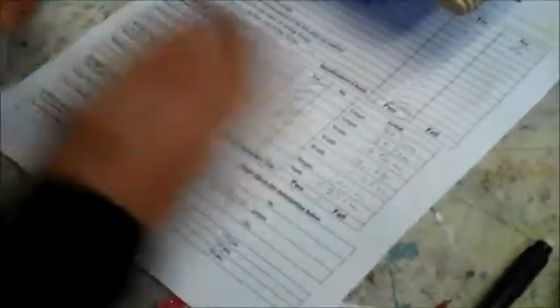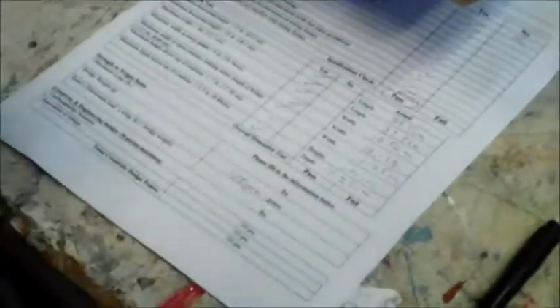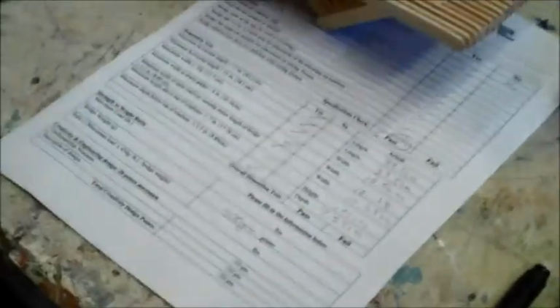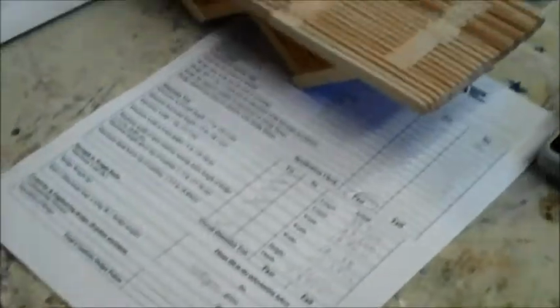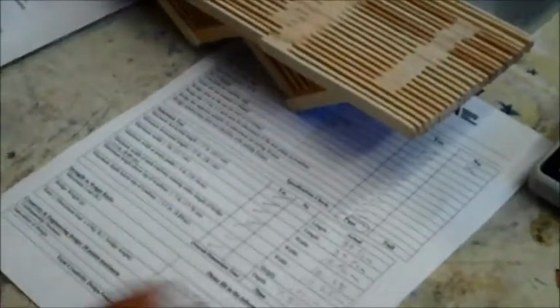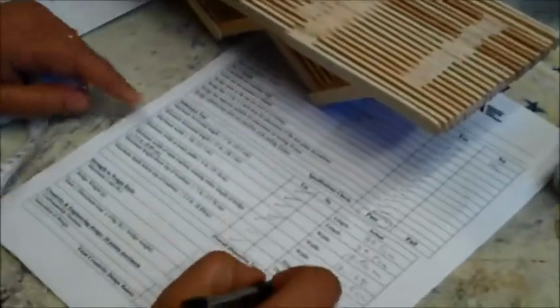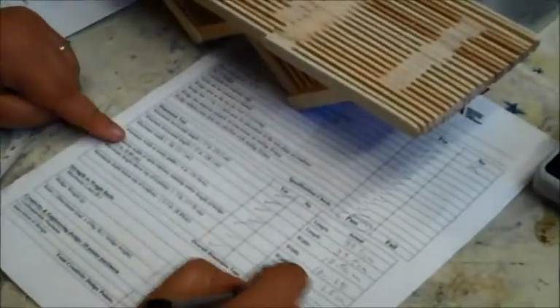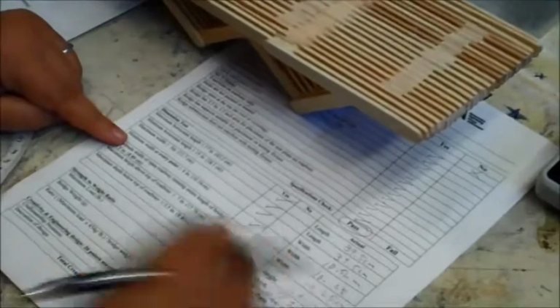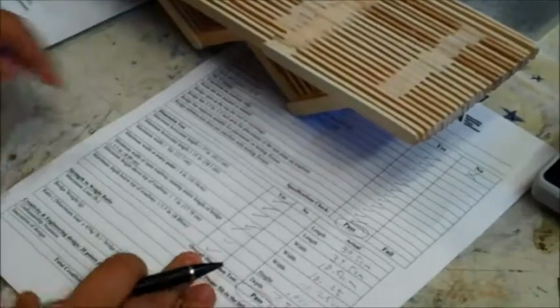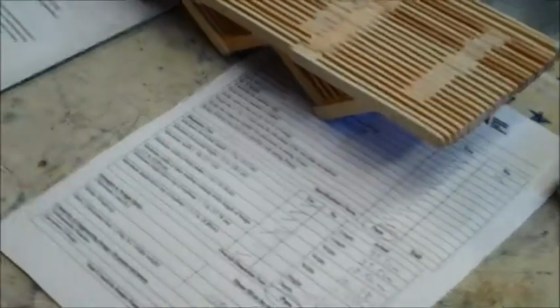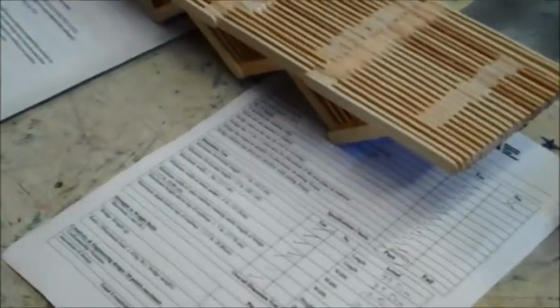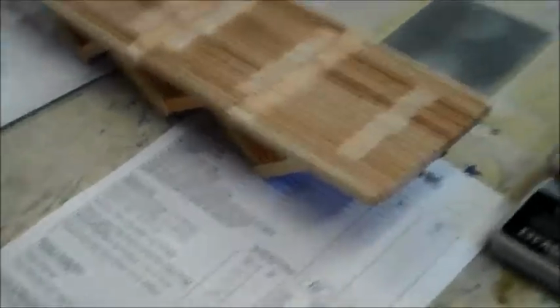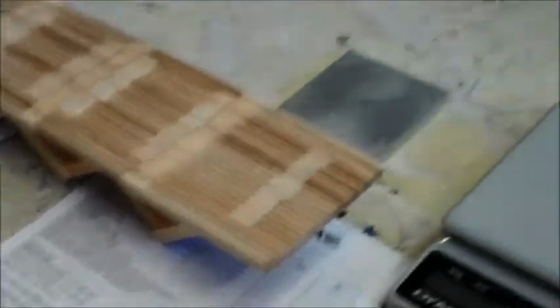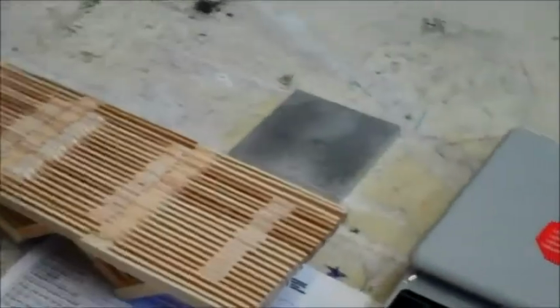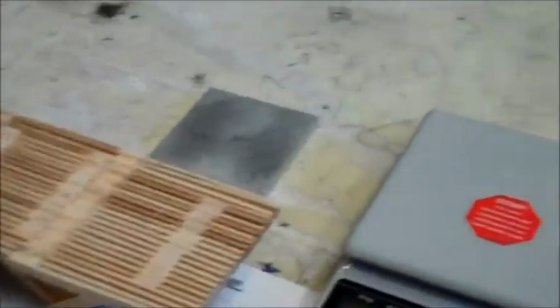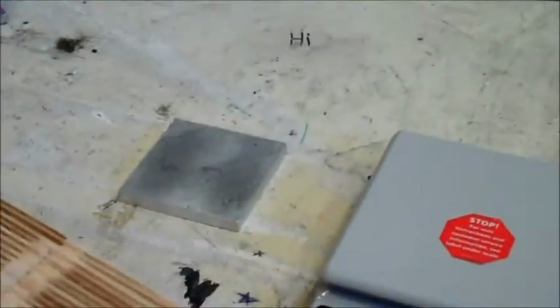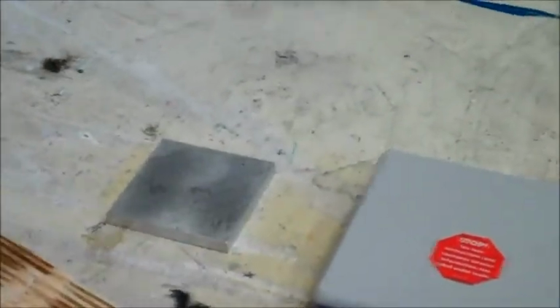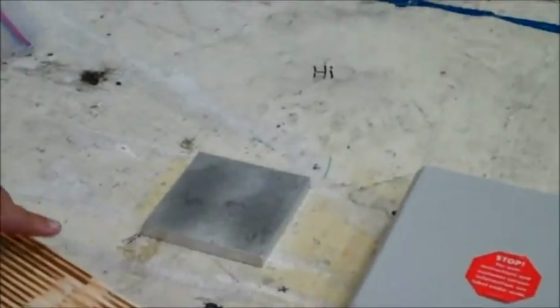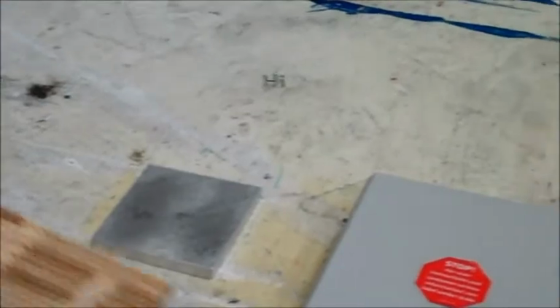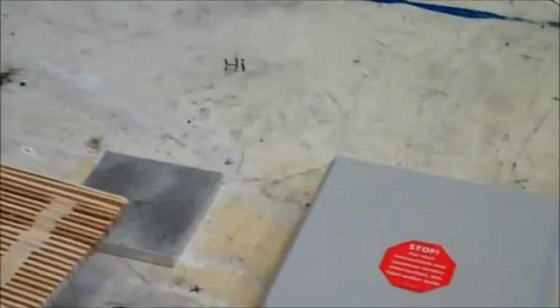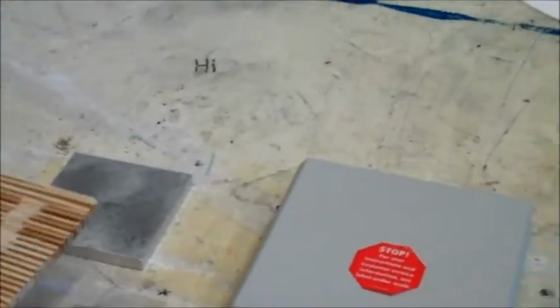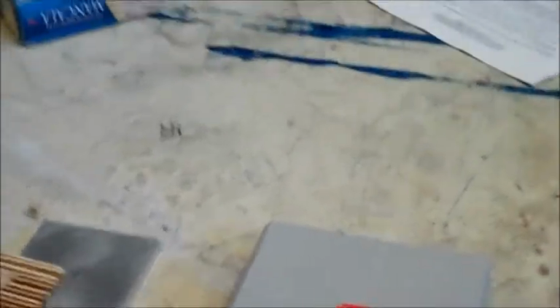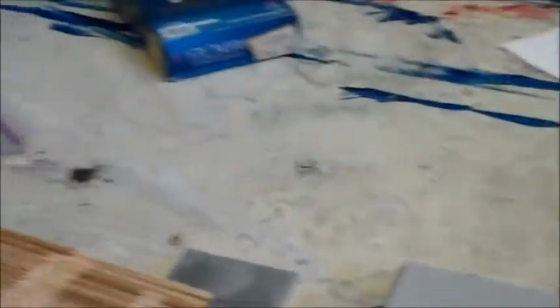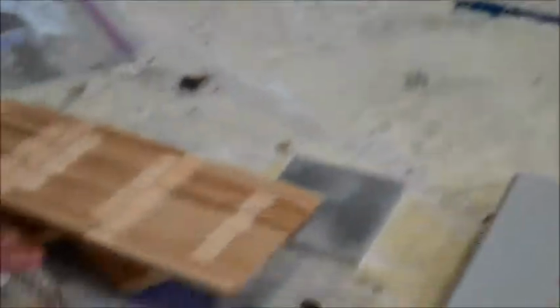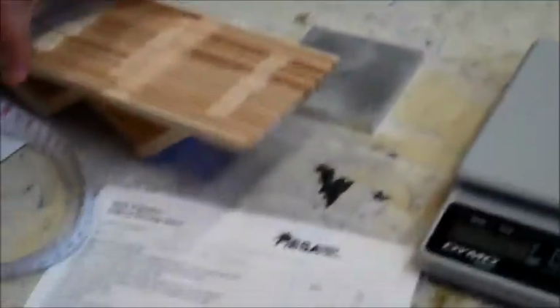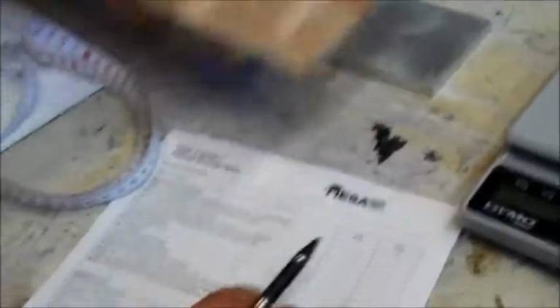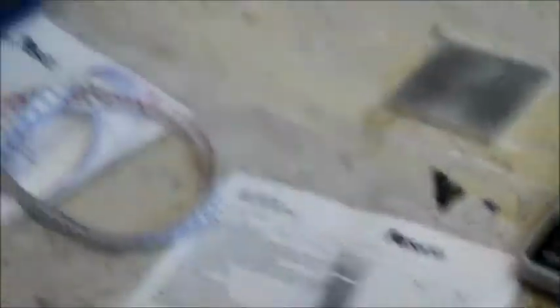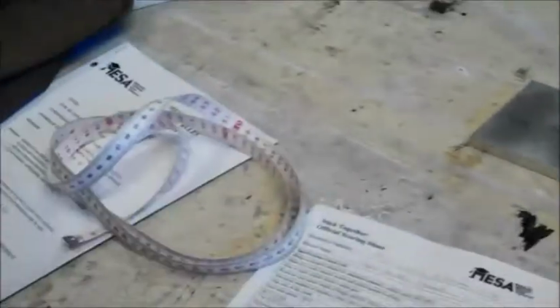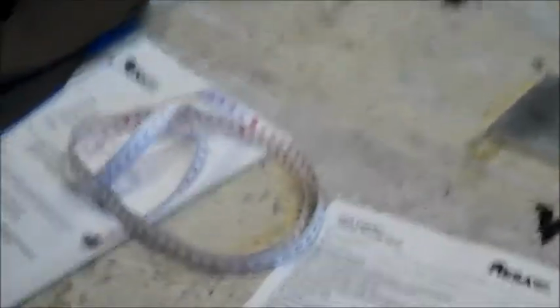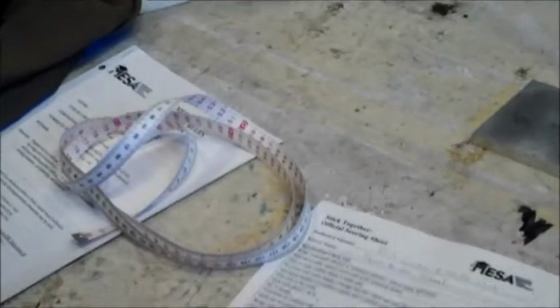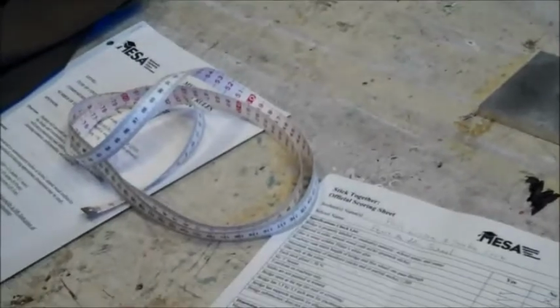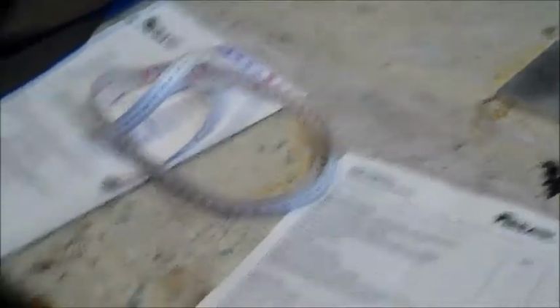So this bridge would pass the test and would be ready to be crushed. We would just confirm that fewer than 200 popsicle sticks were used. This one I'd have to count, so now I have to sit here and count.